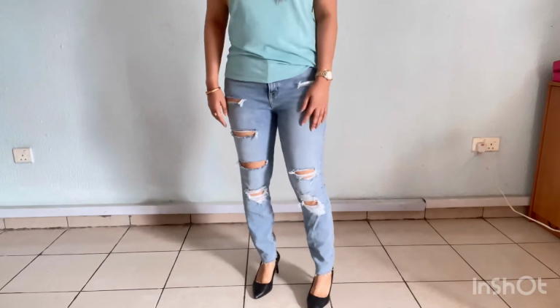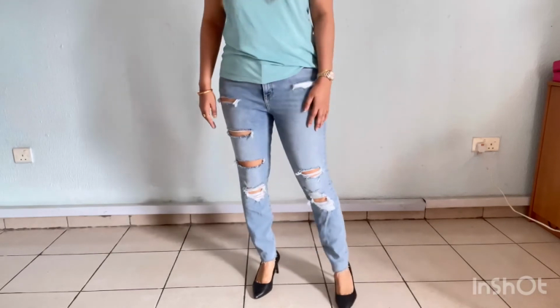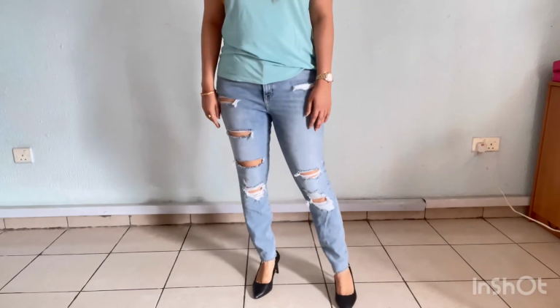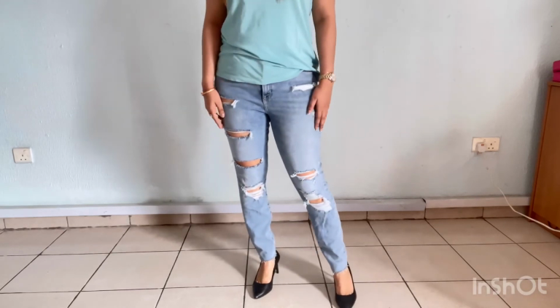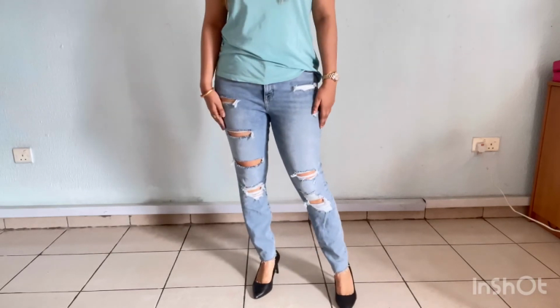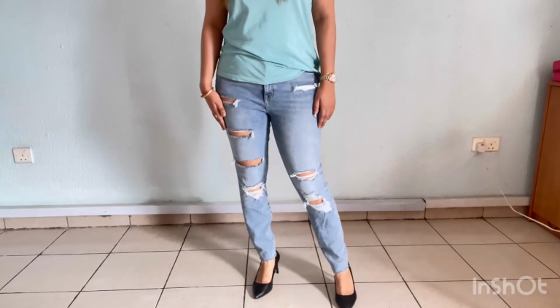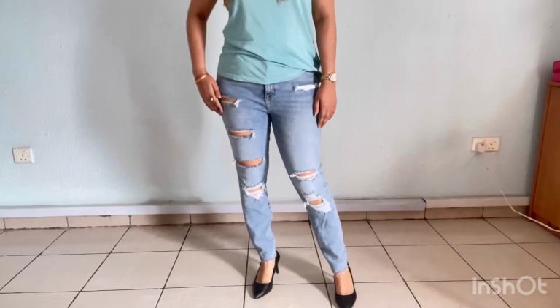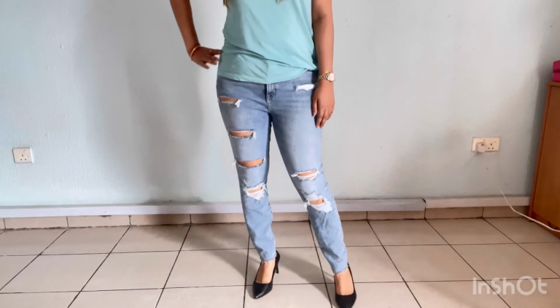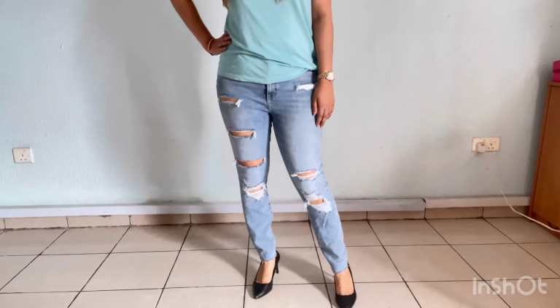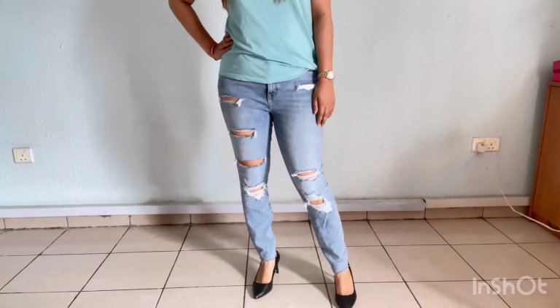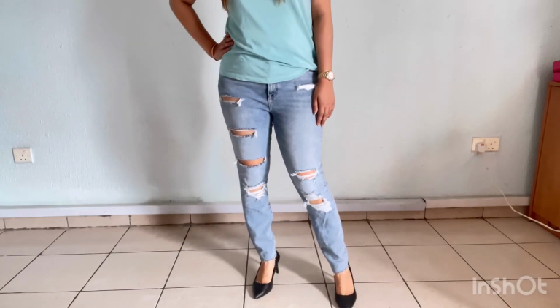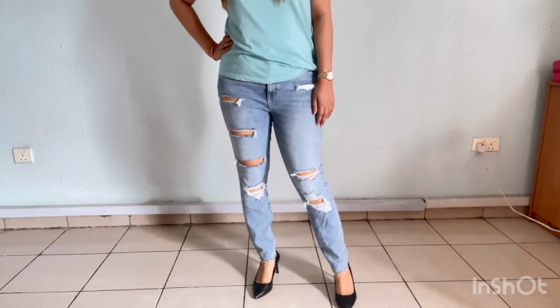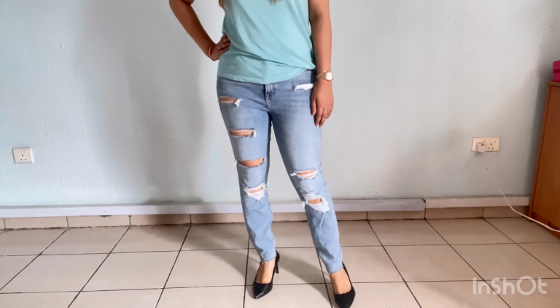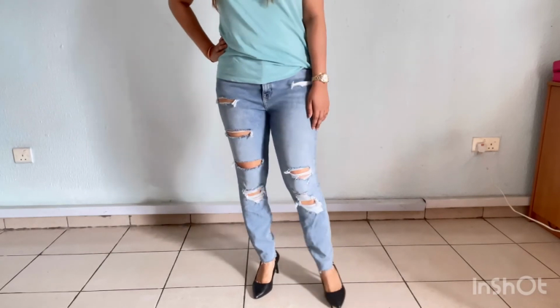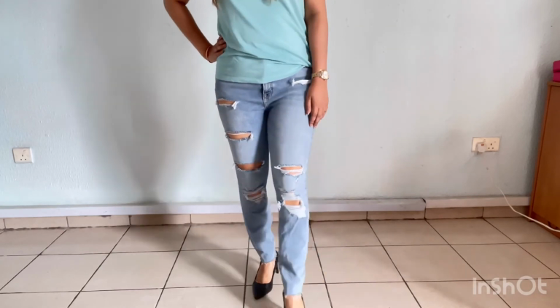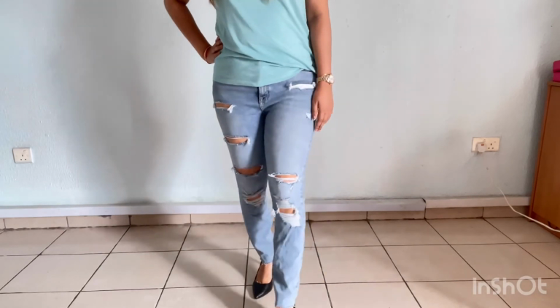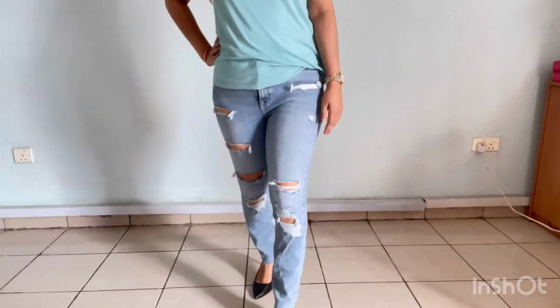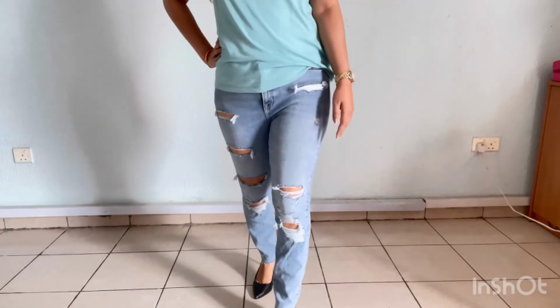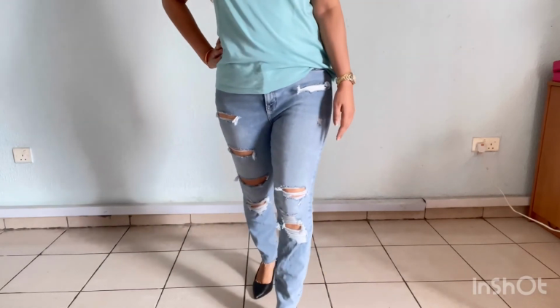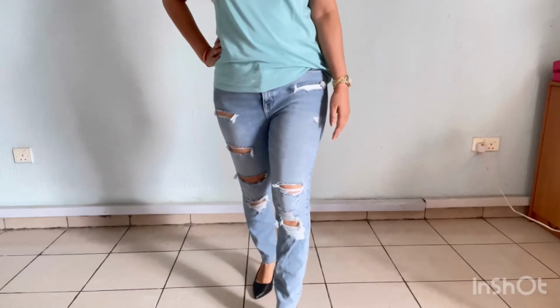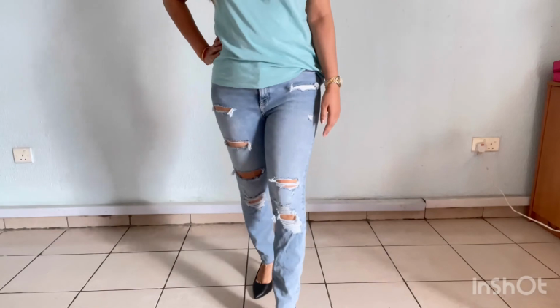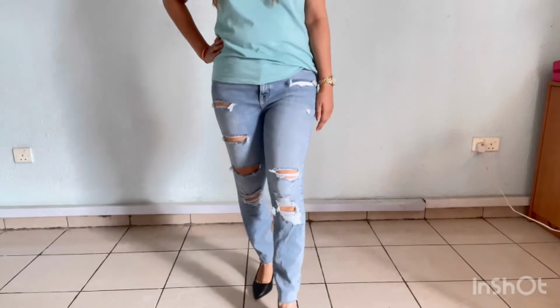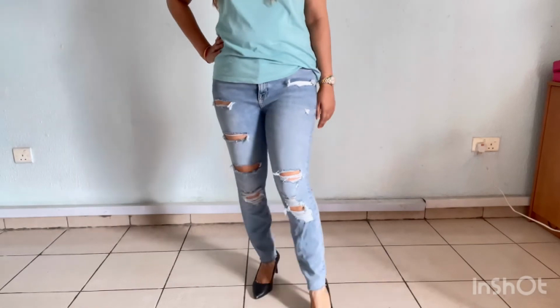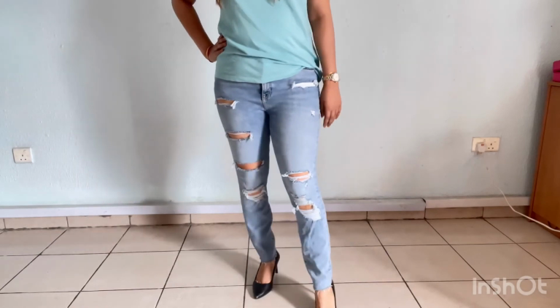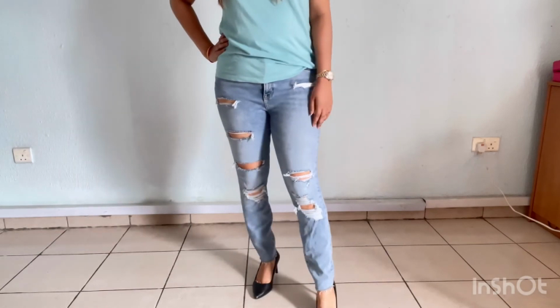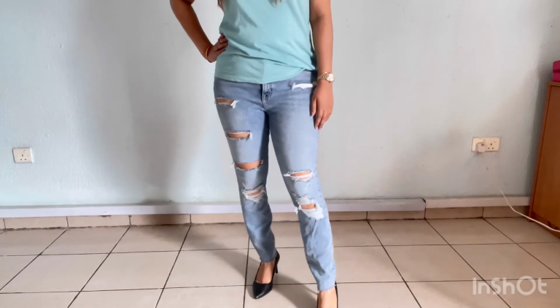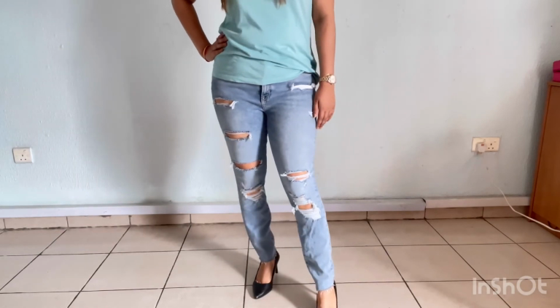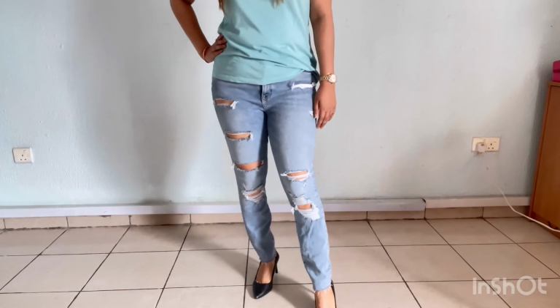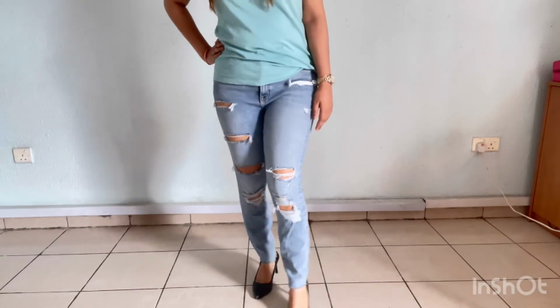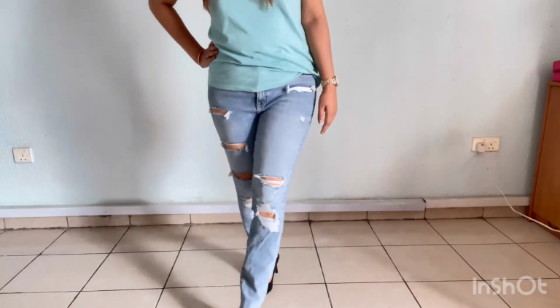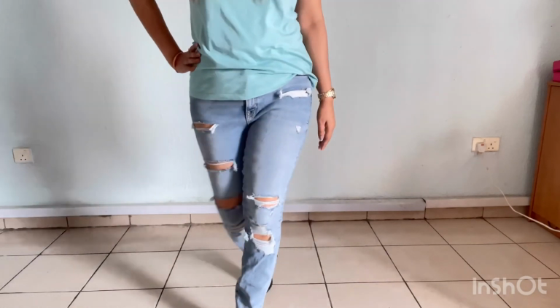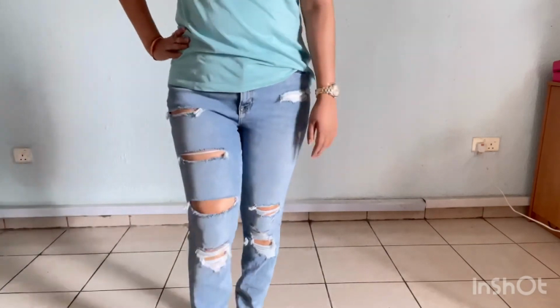I hope you liked my jeans collection. If you liked my video, please like, share, and subscribe to my video. Thank you.